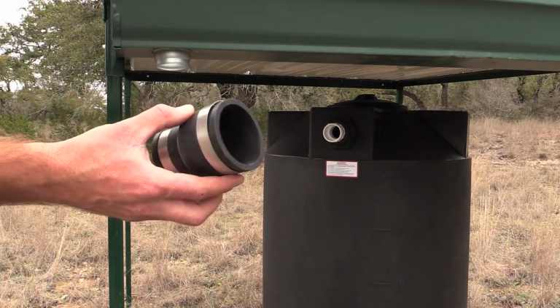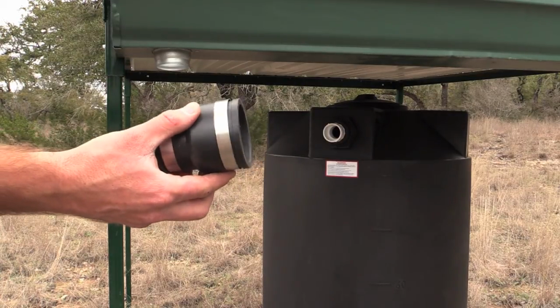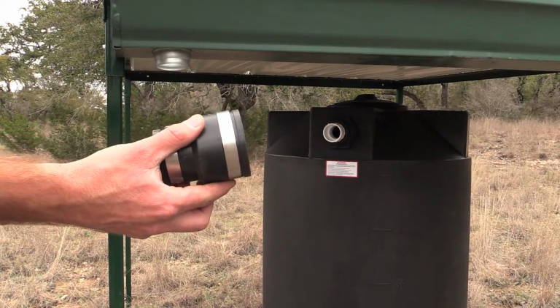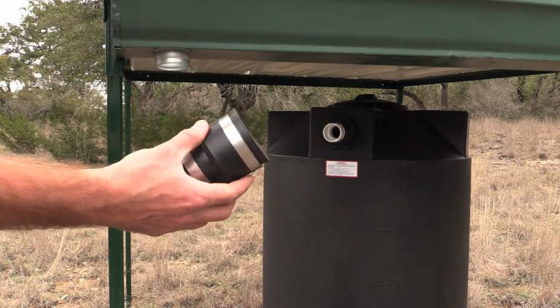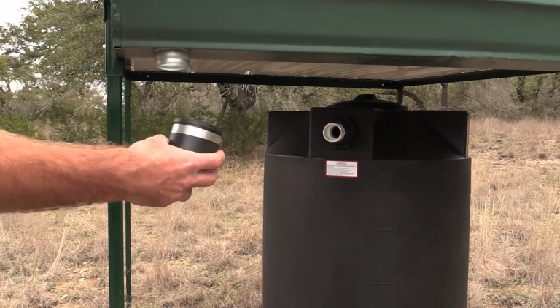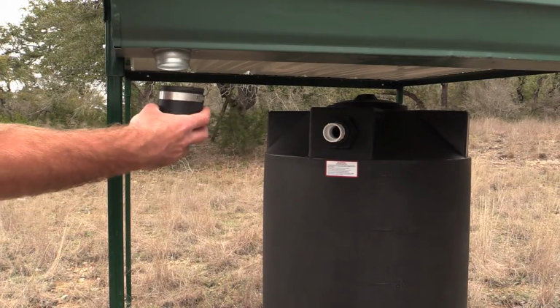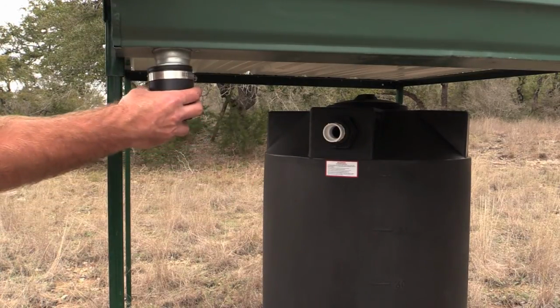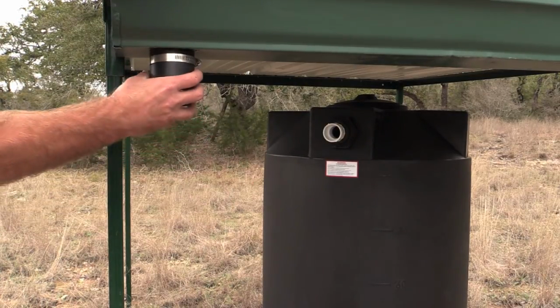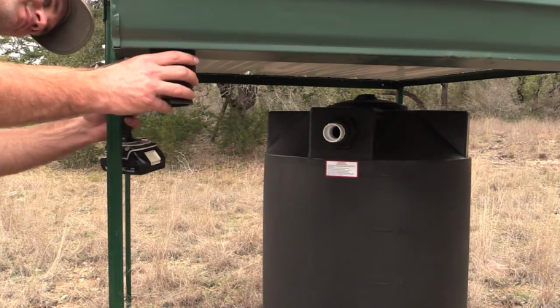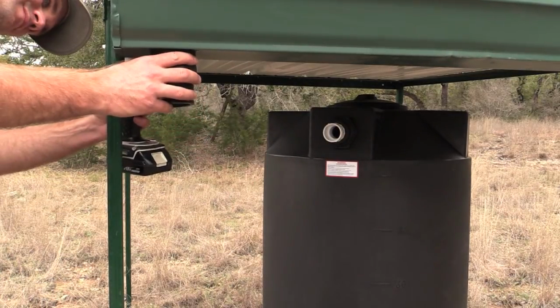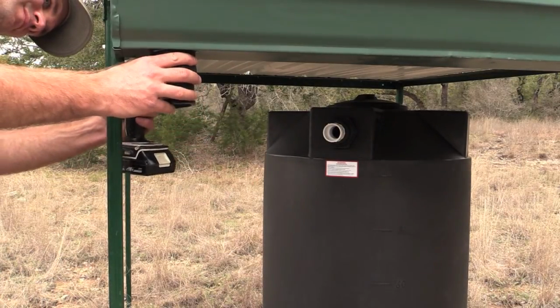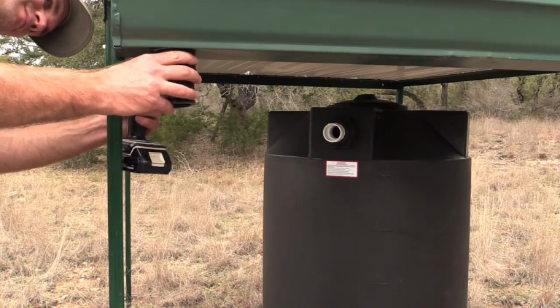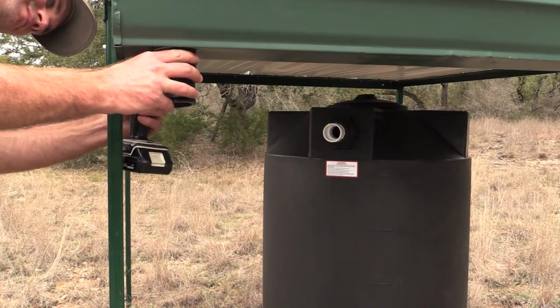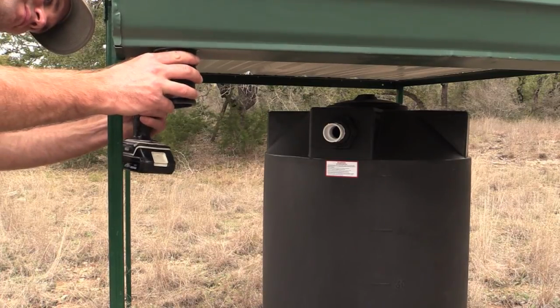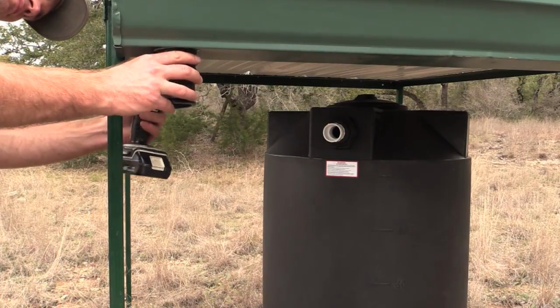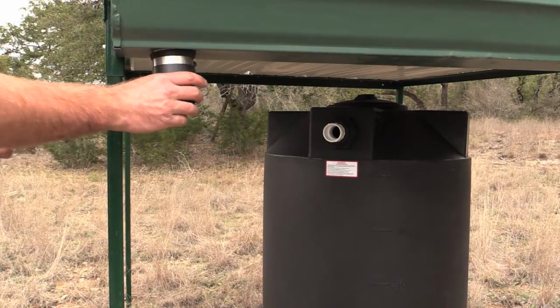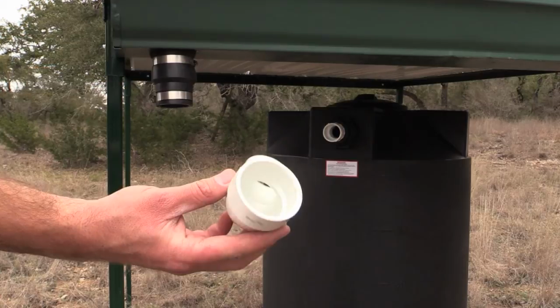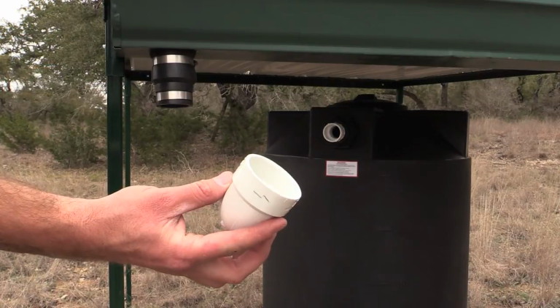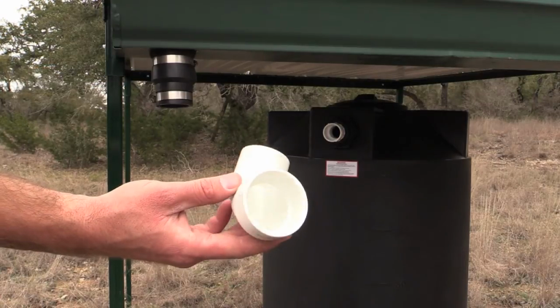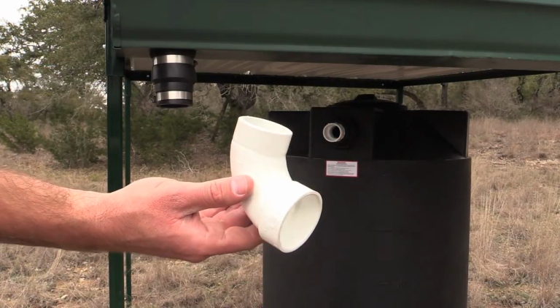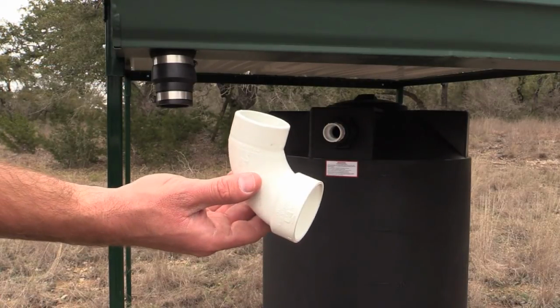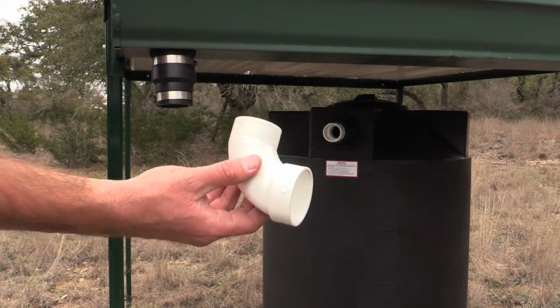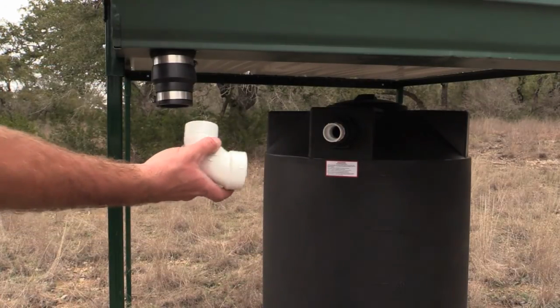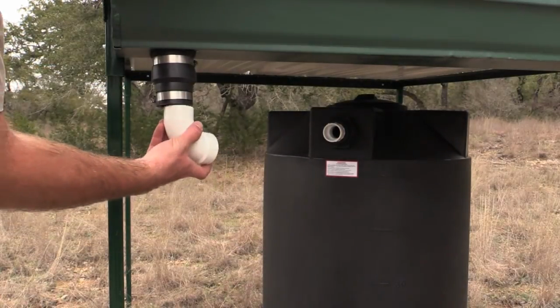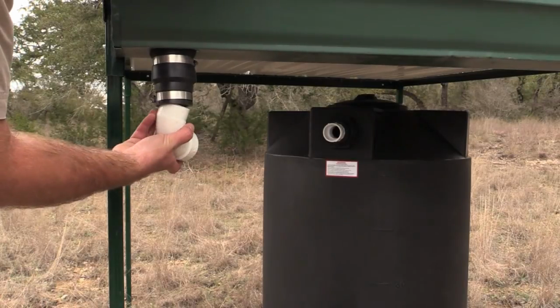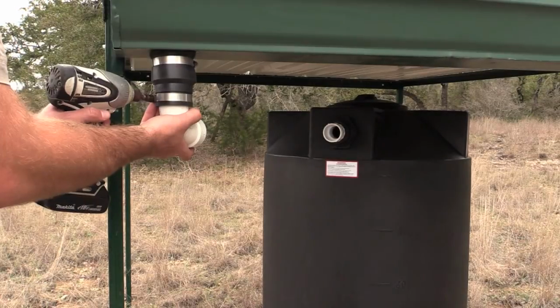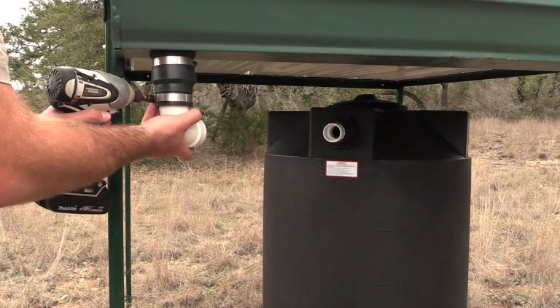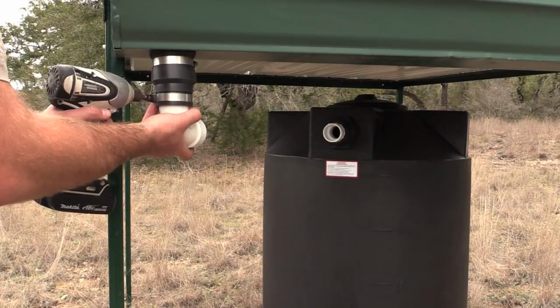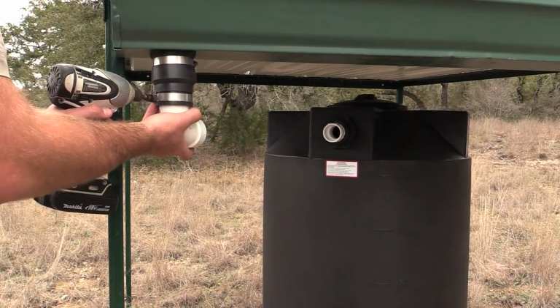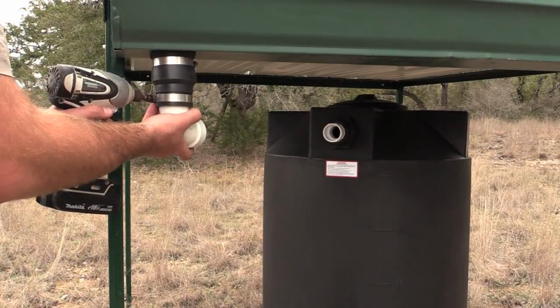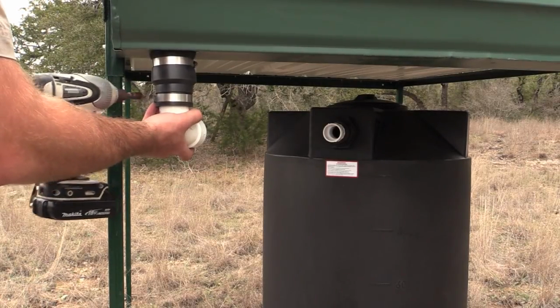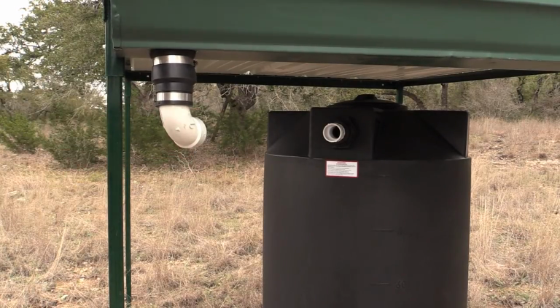Take the flexible coupling and place it over the downspout. Use a tool to tighten the hose clamp to keep it from falling off. Take the 90 degree PVC elbow and place it into the bottom of the flexible coupling, then tighten the hose clamp to secure it.